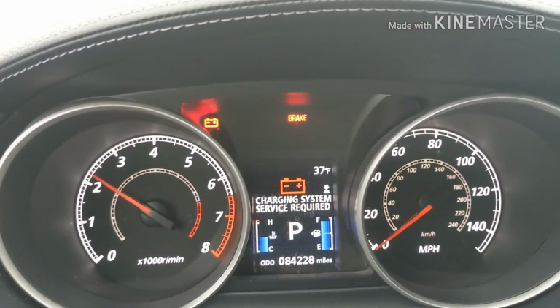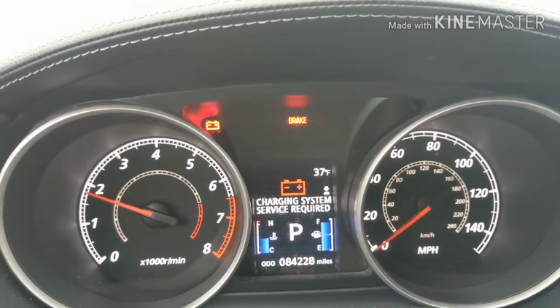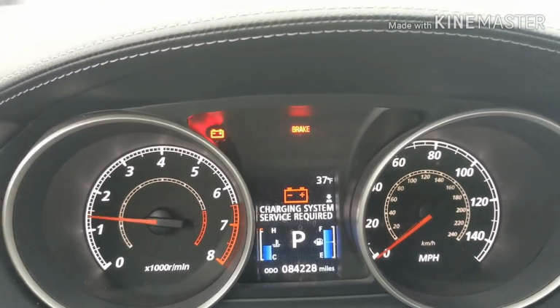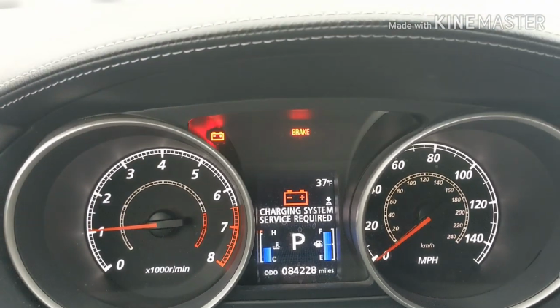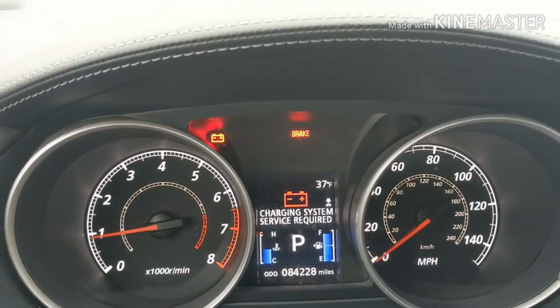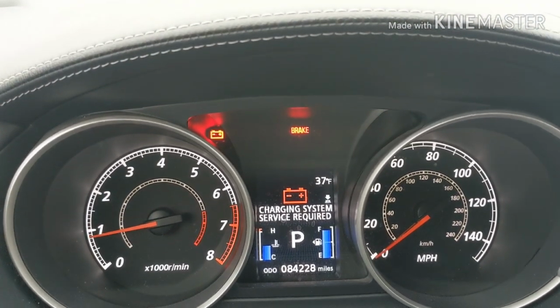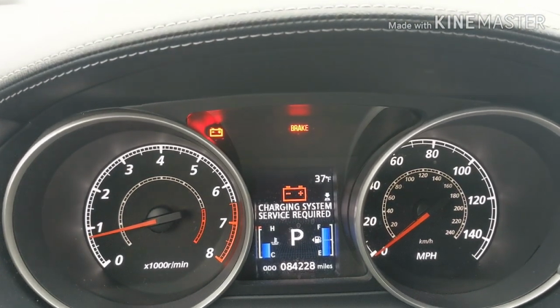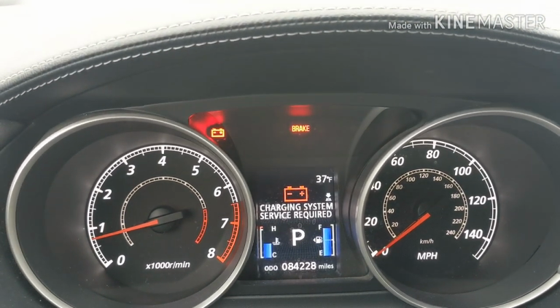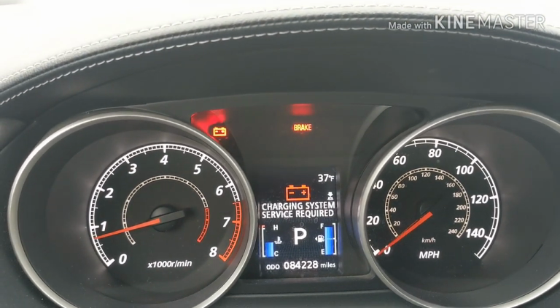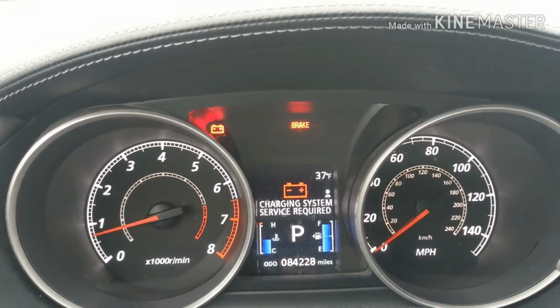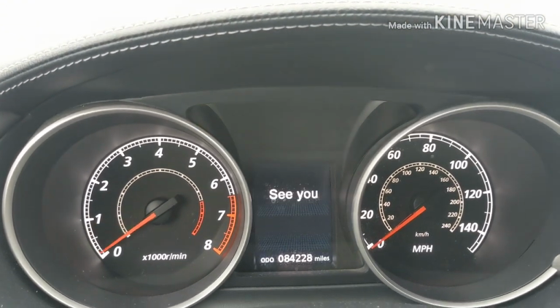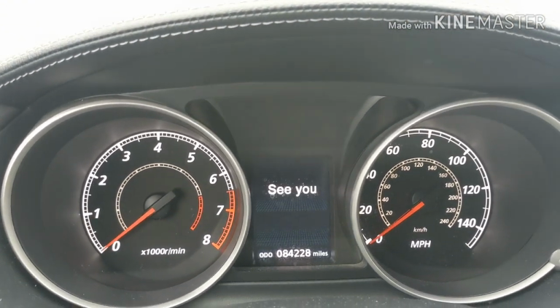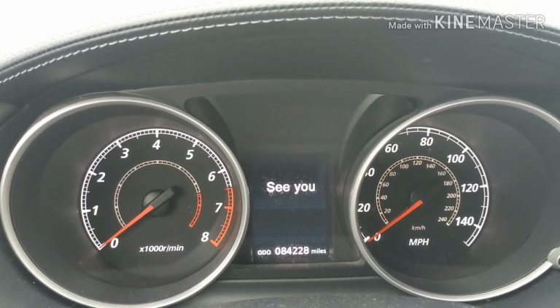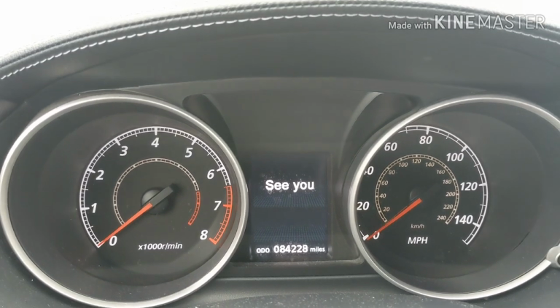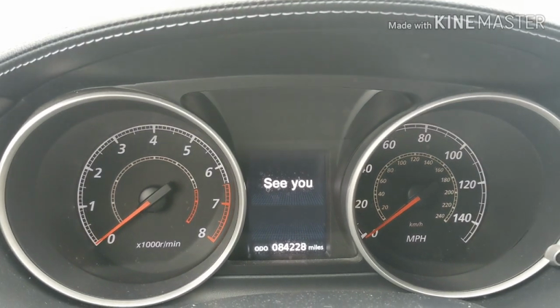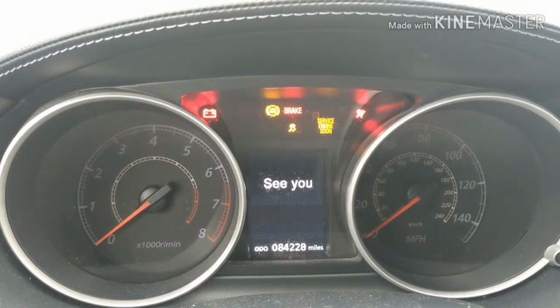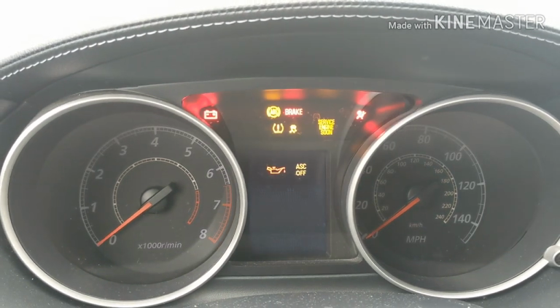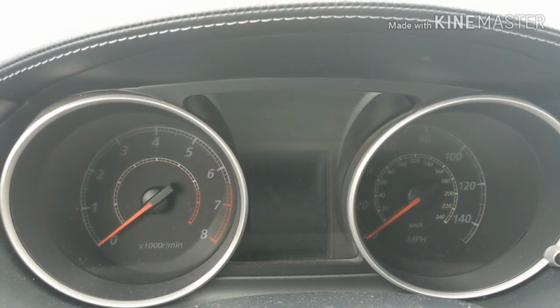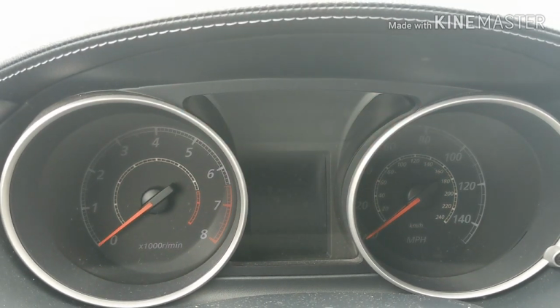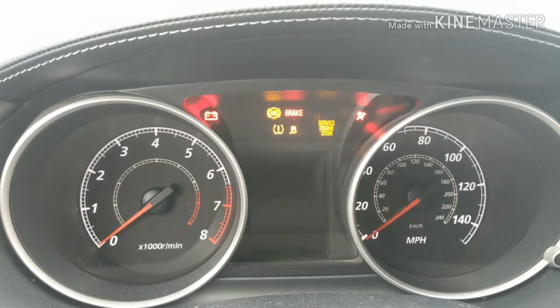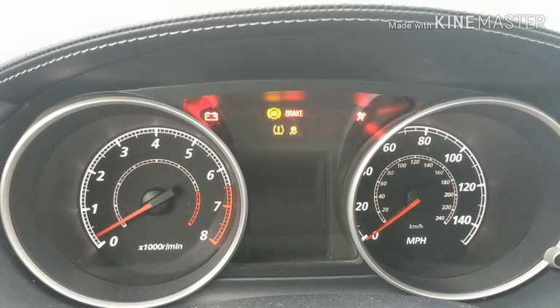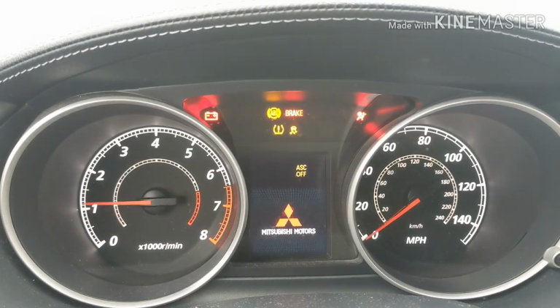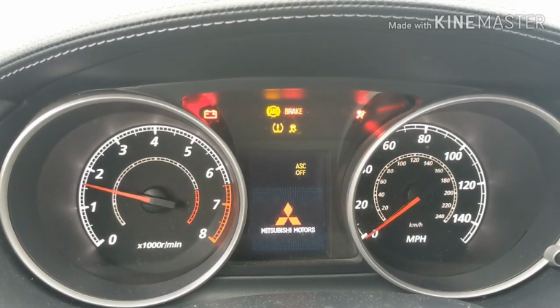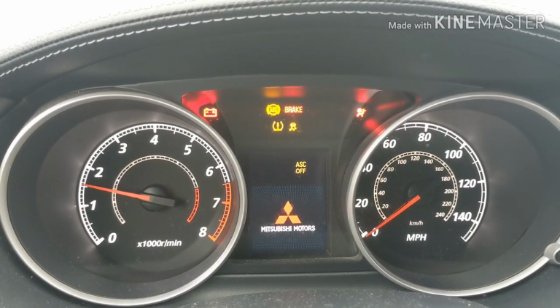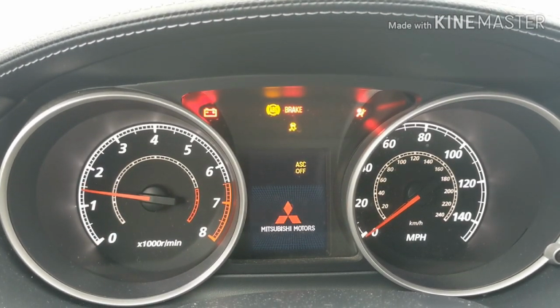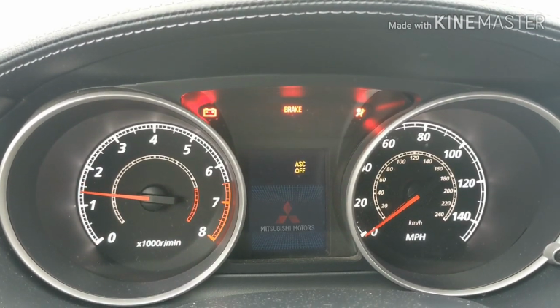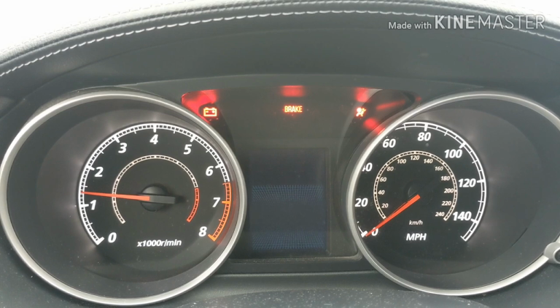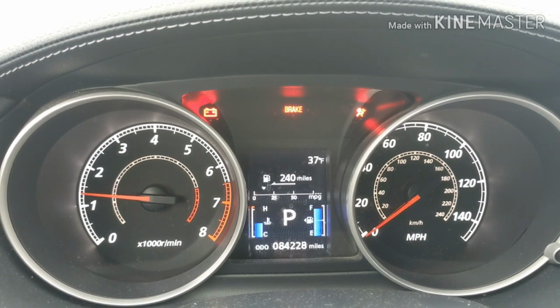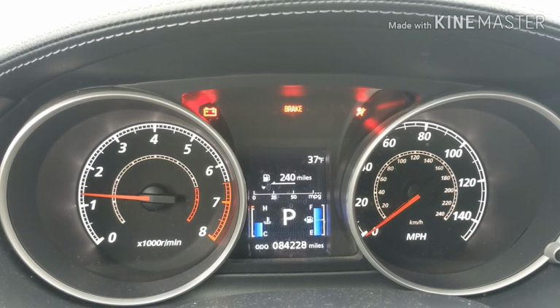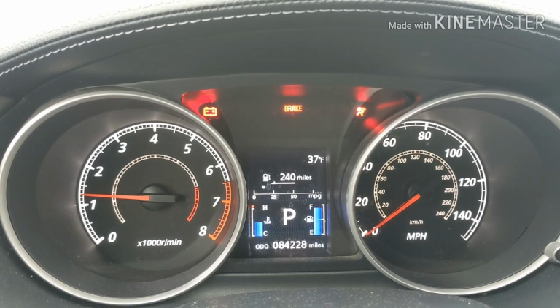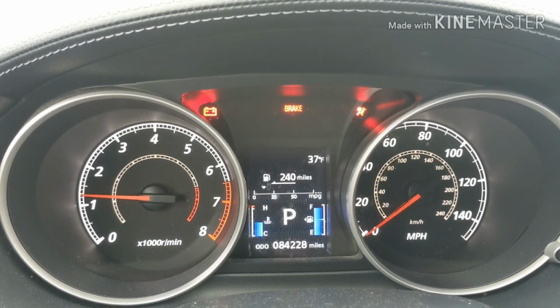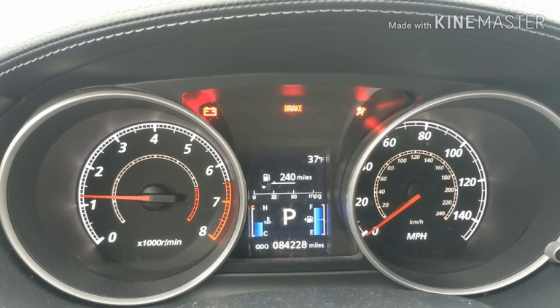I'm gonna shut it off. It's really weak.